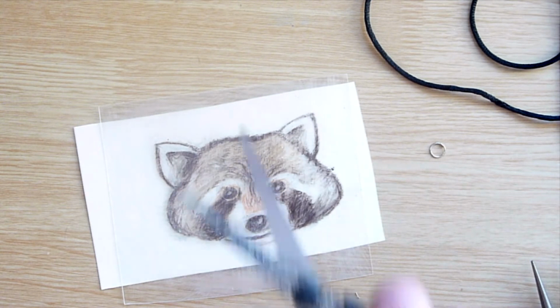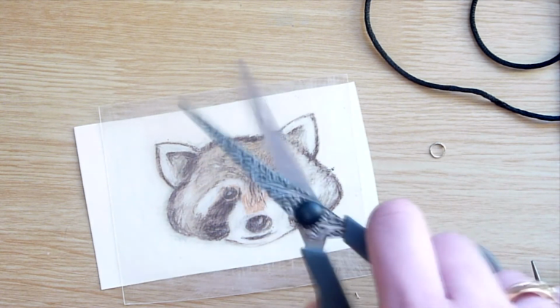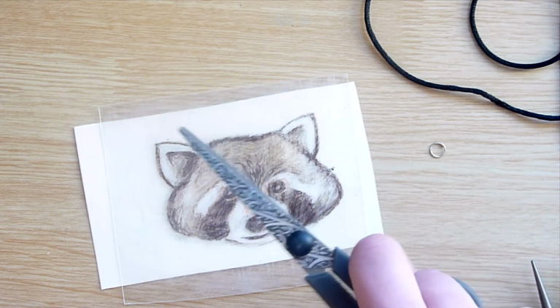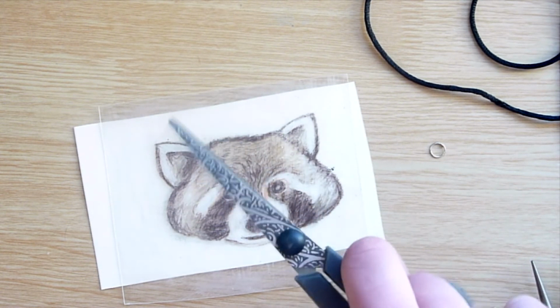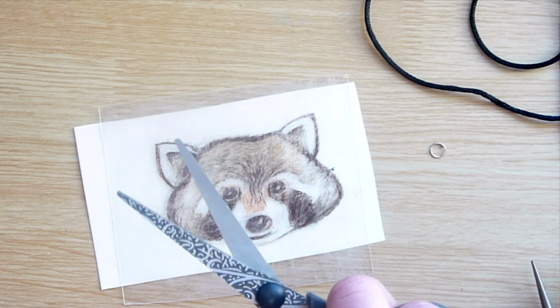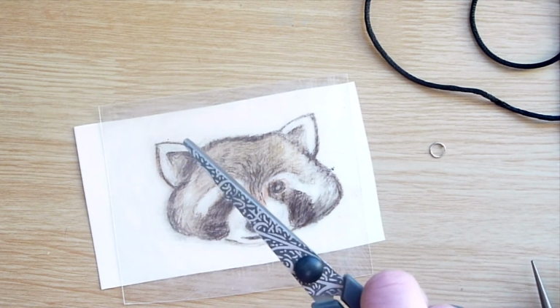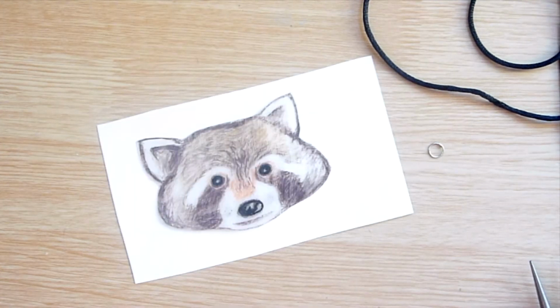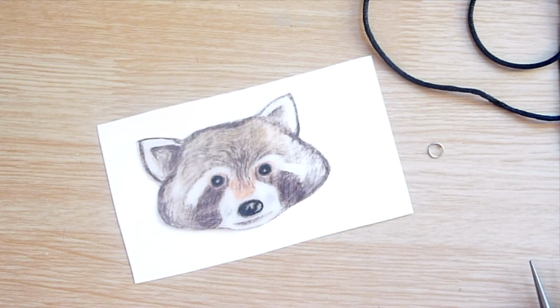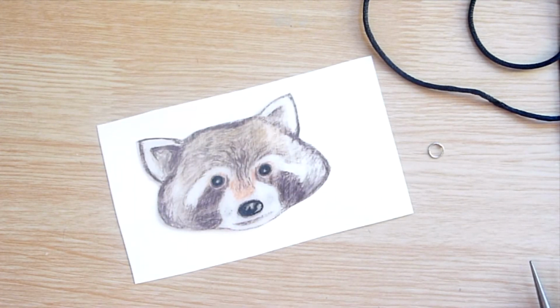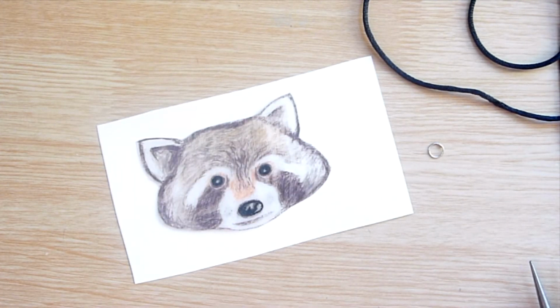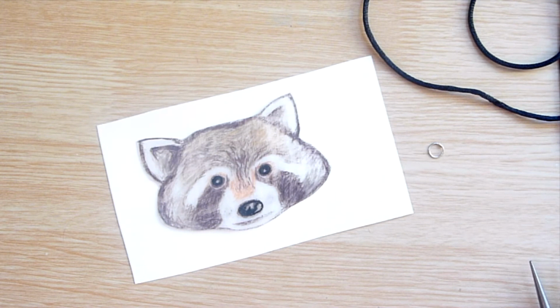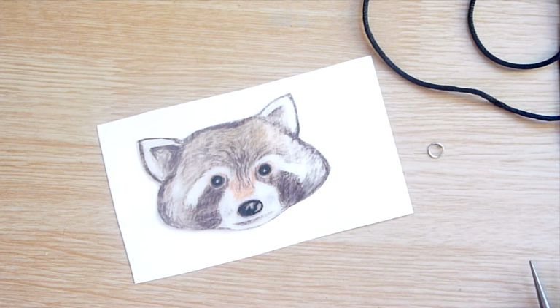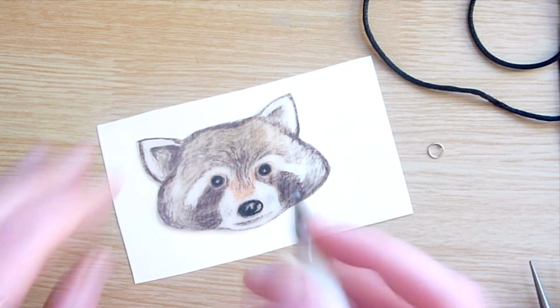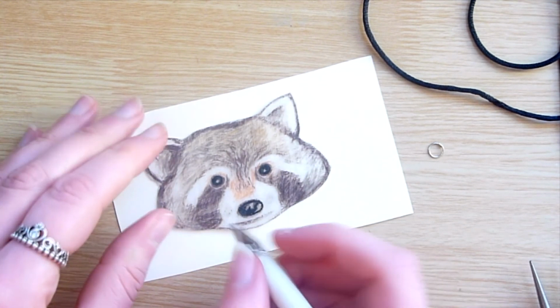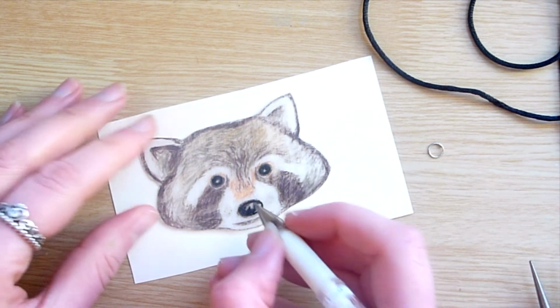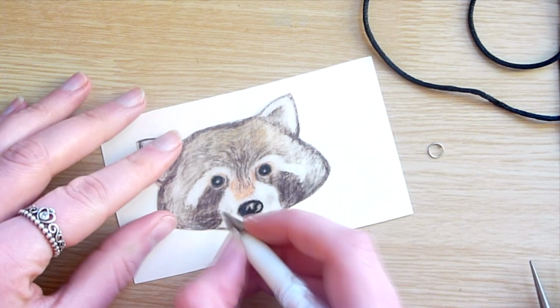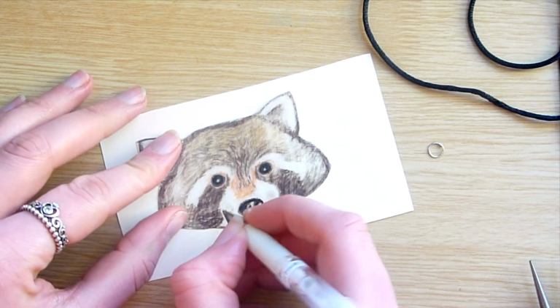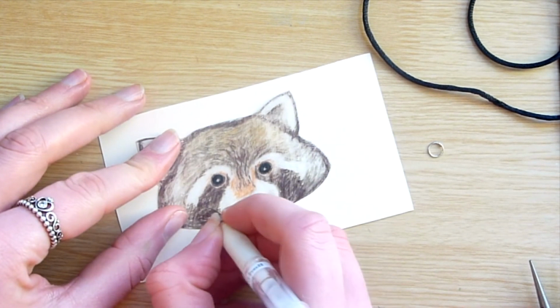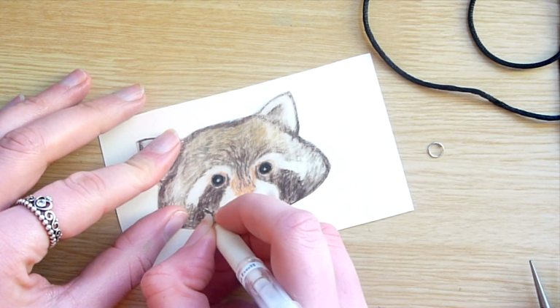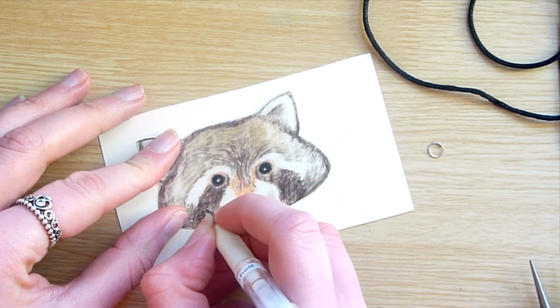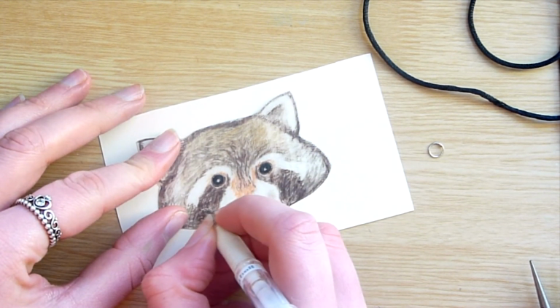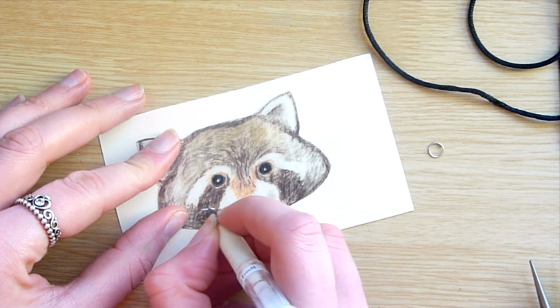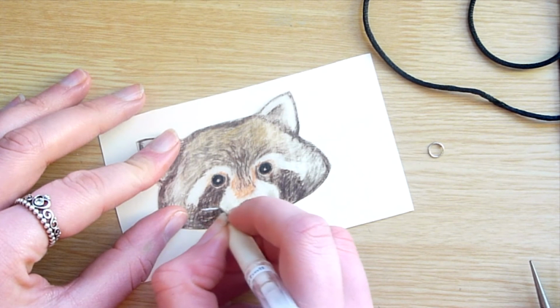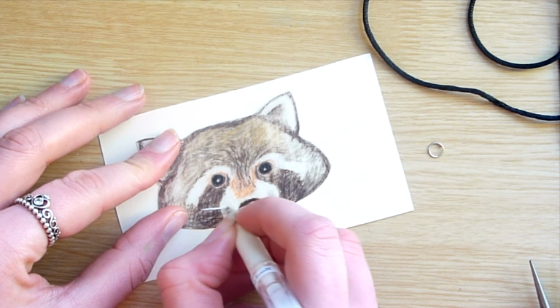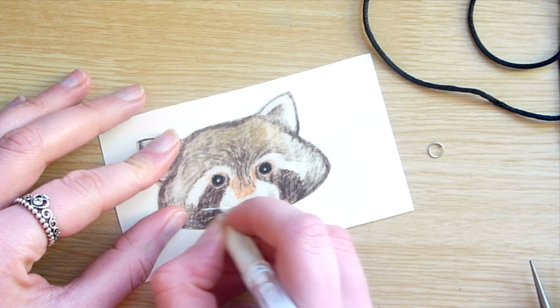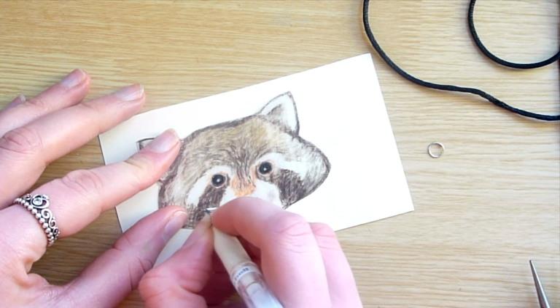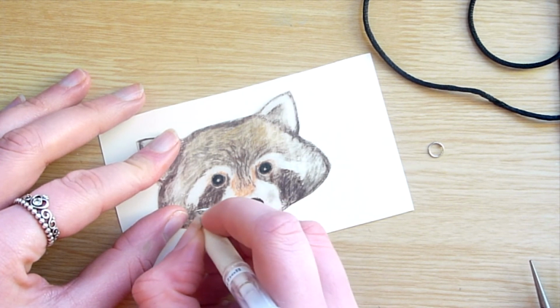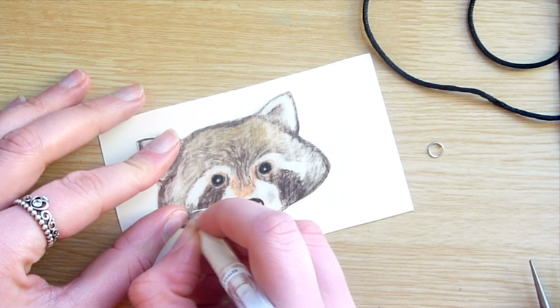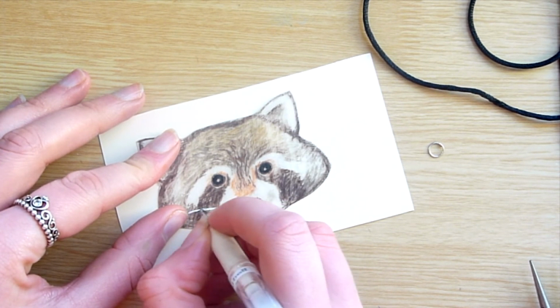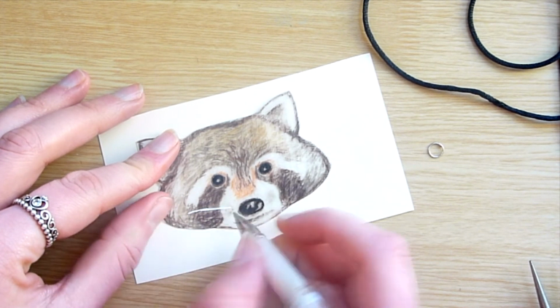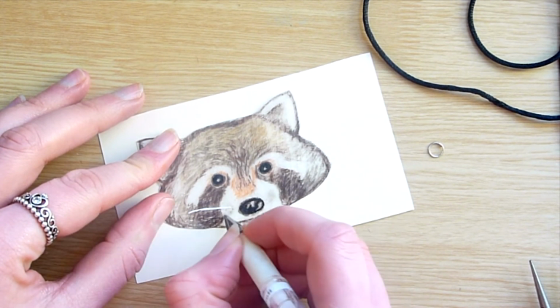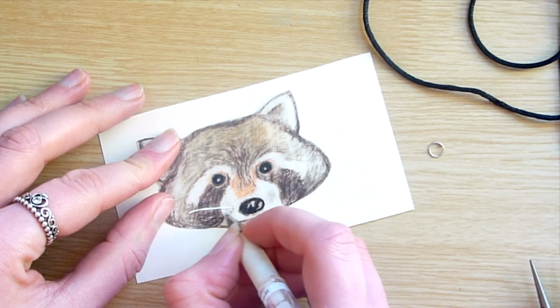Once I had finished the design, I carefully cut it out with a pair of scissors and I placed a hole in it using a hole punch. Just the standard hole punch from a stationery shop is fine for this. I then put the charm into the oven on top of a baking tray and some greaseproof paper for three minutes.